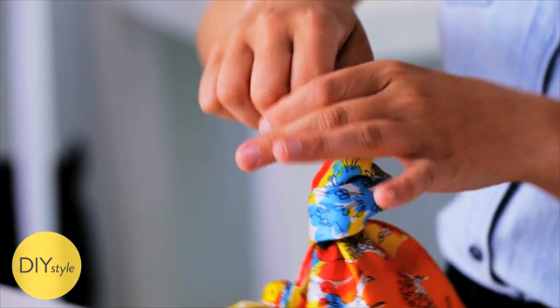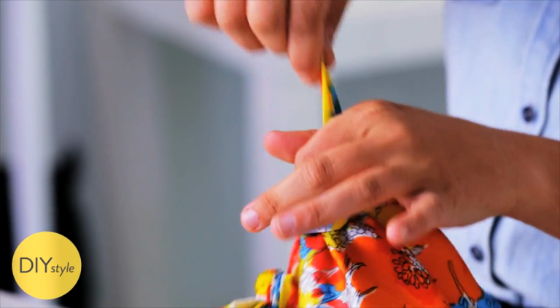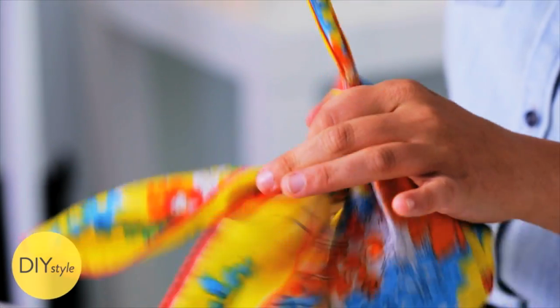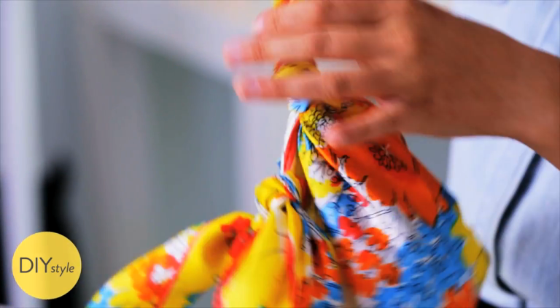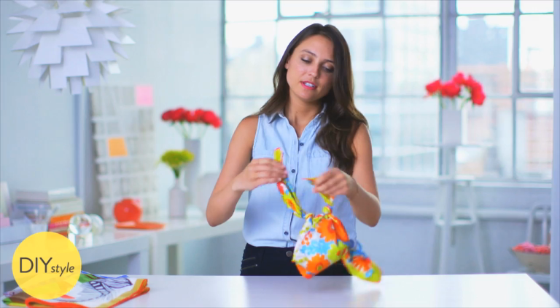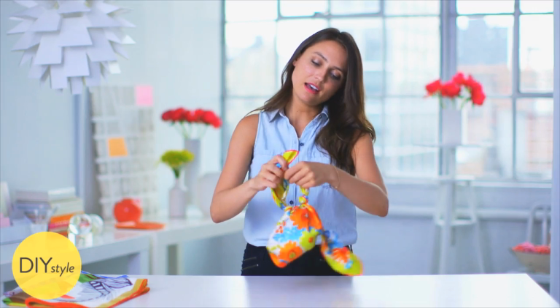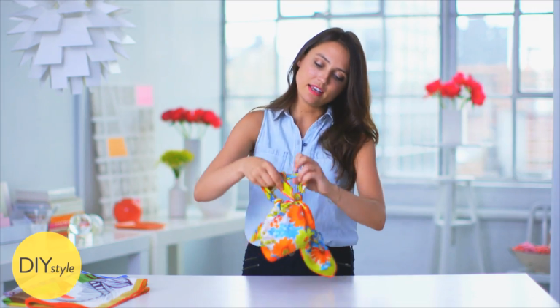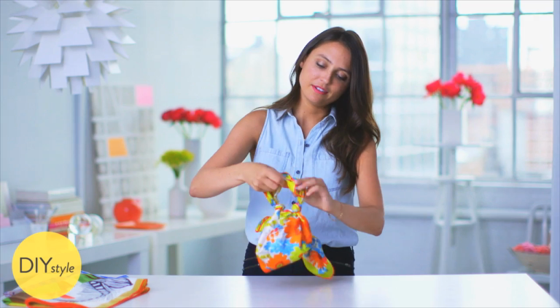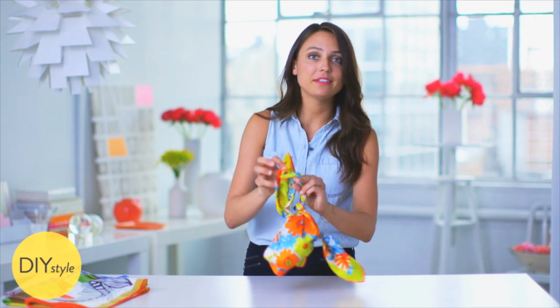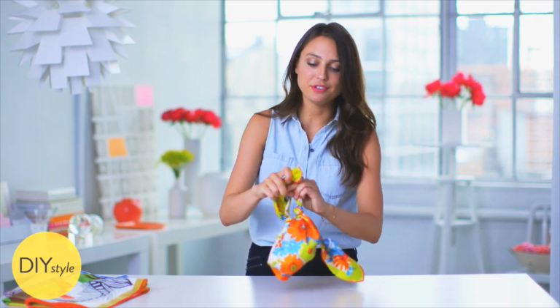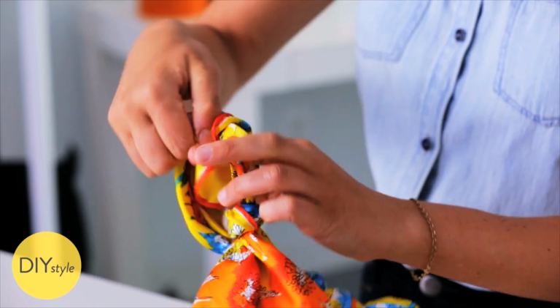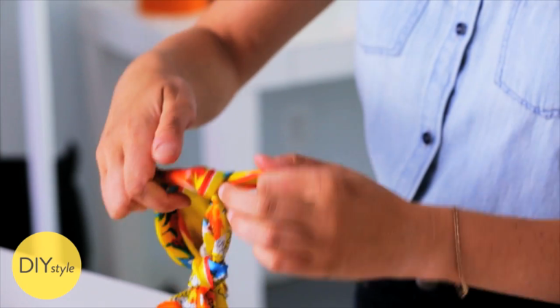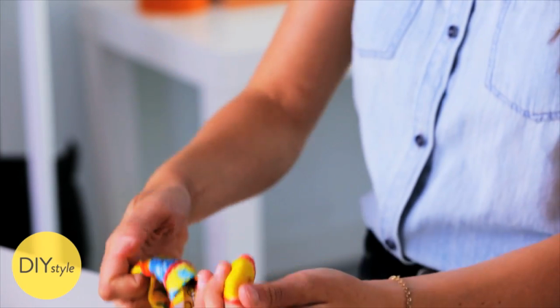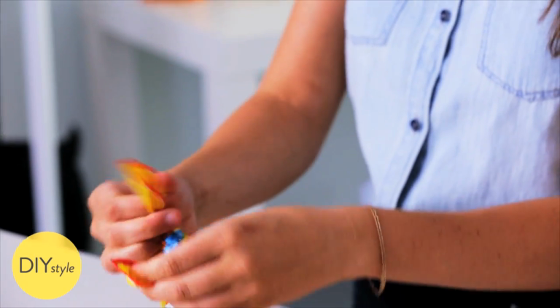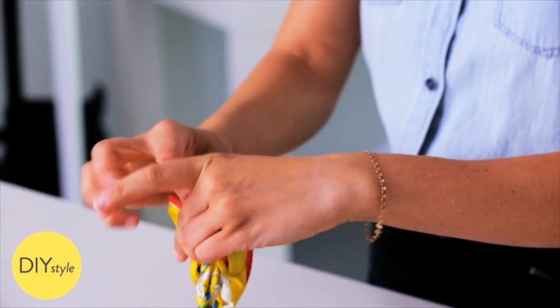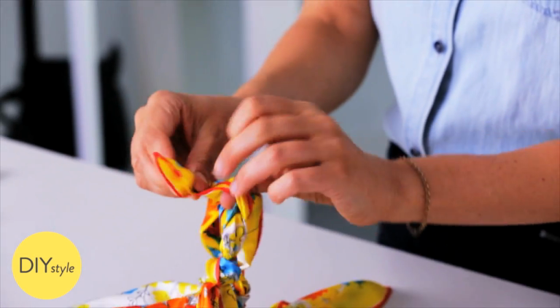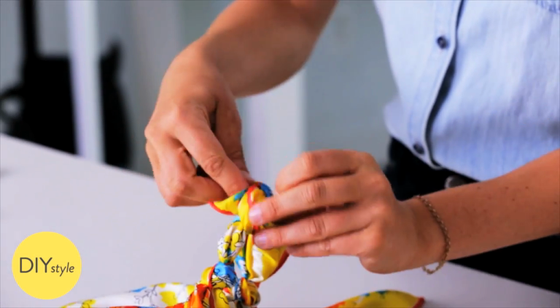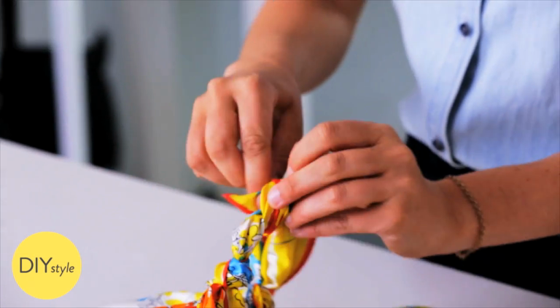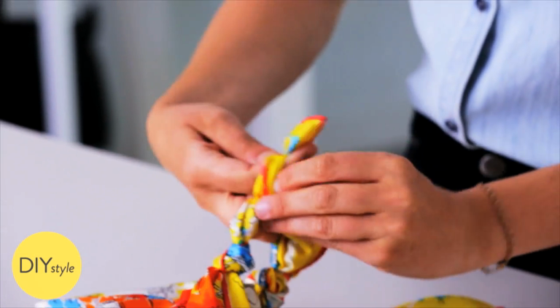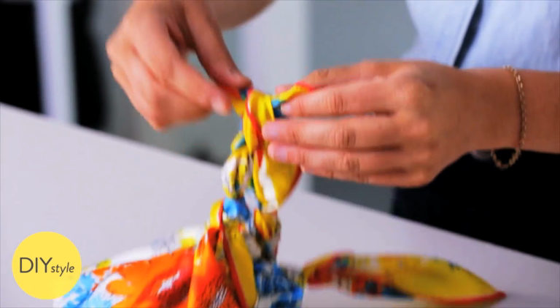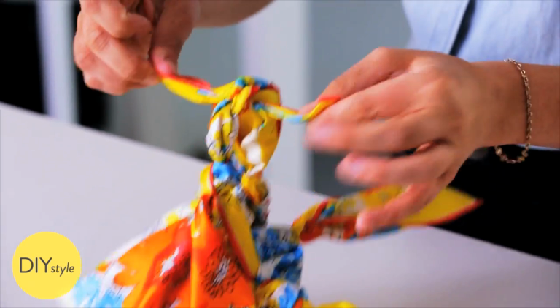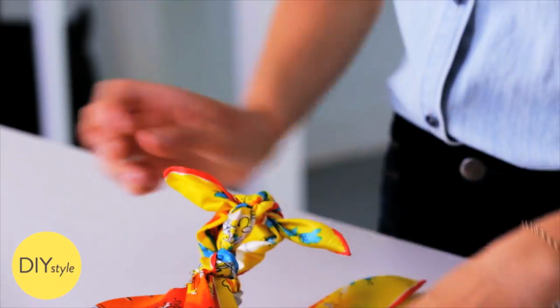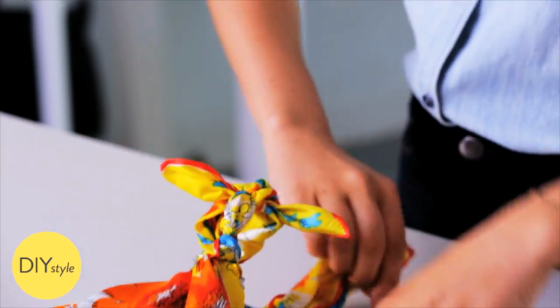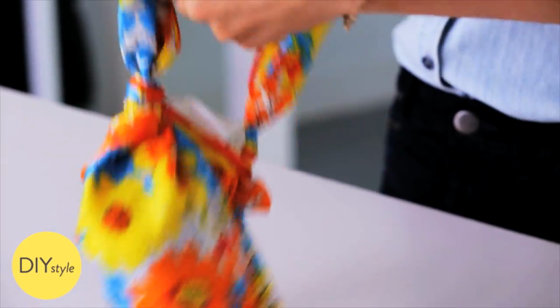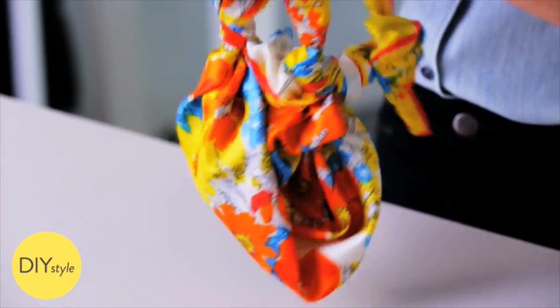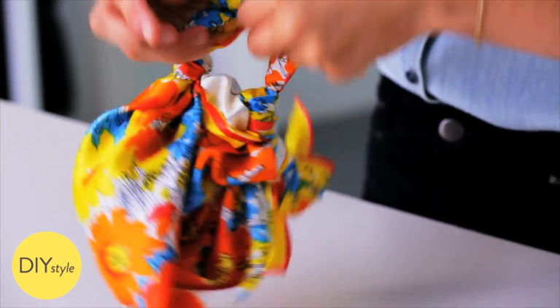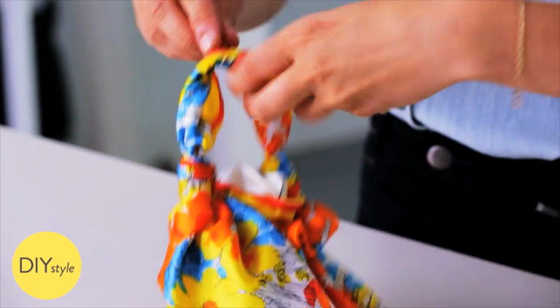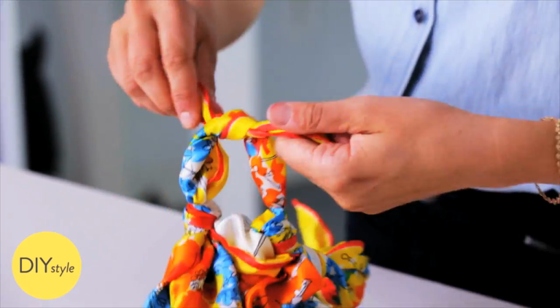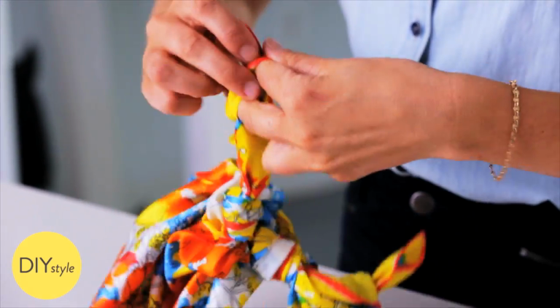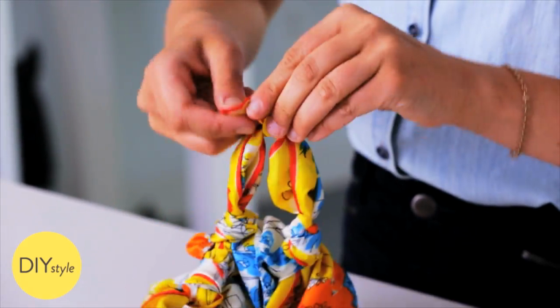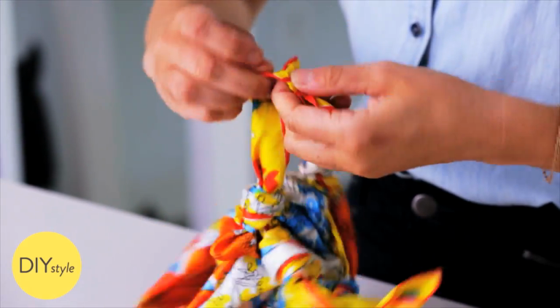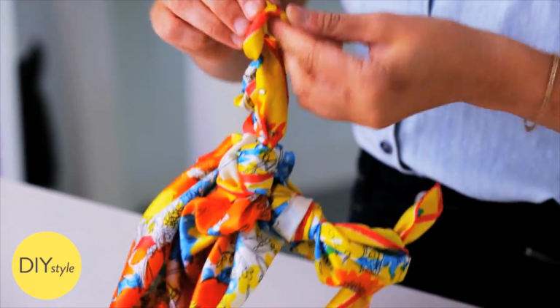Once you've knotted the four corners, tie them together to create the handles. Different size scarves will yield different size bags, and depending on how far down you tied the first knots, the length of the handle will be shorter or longer.